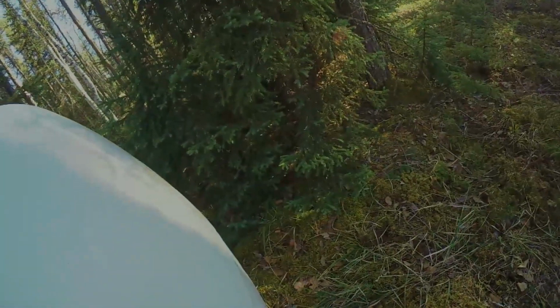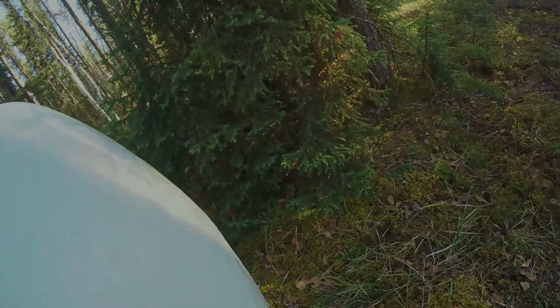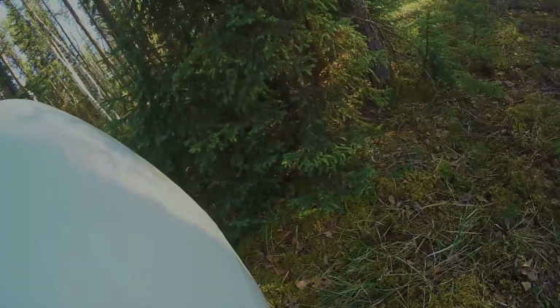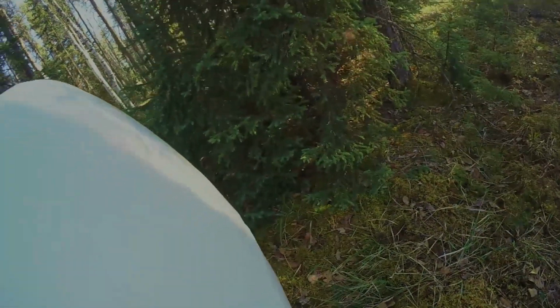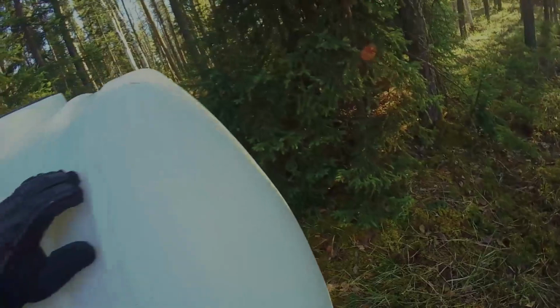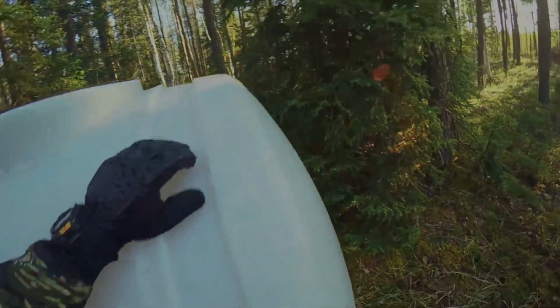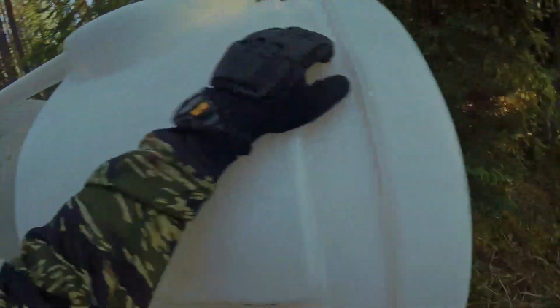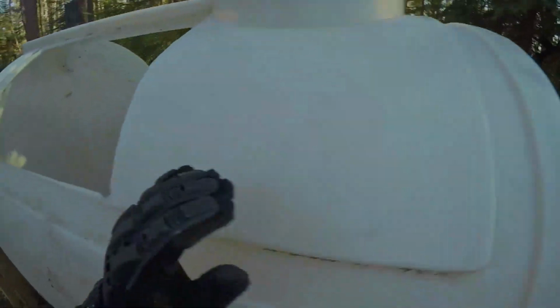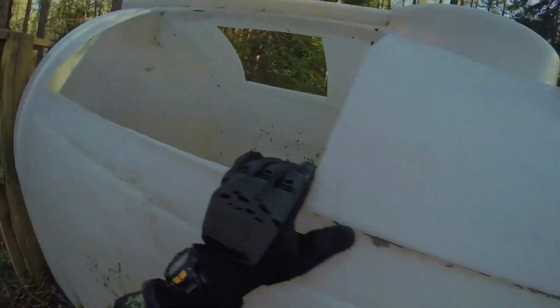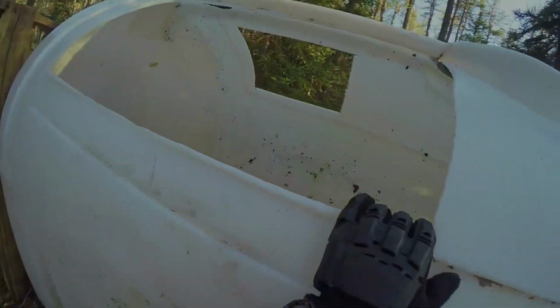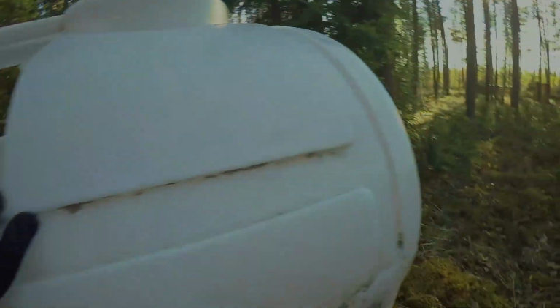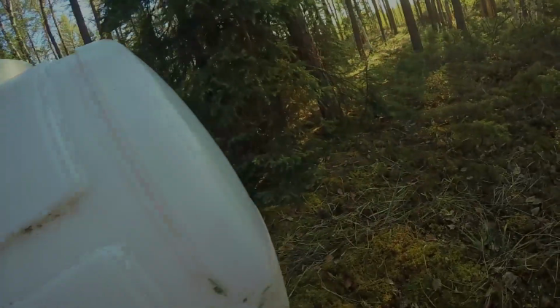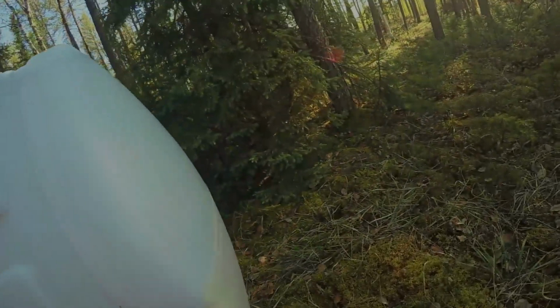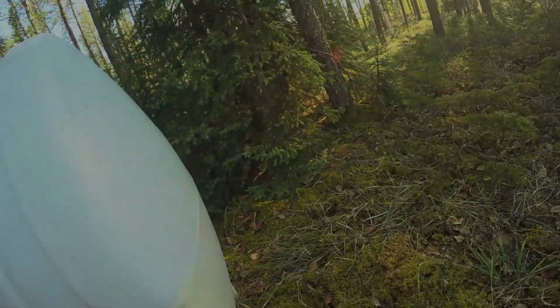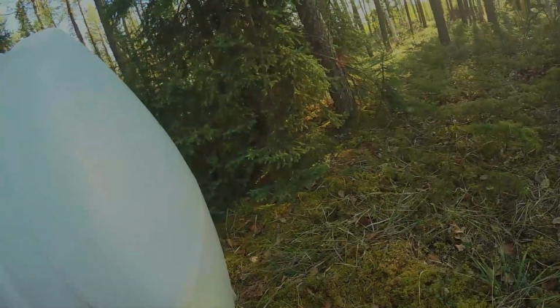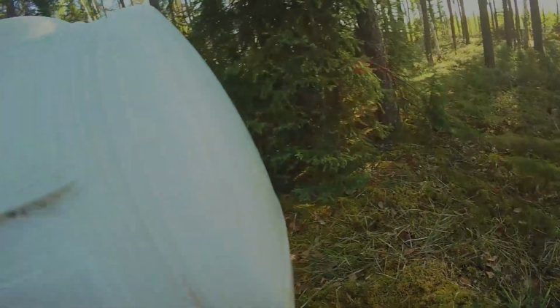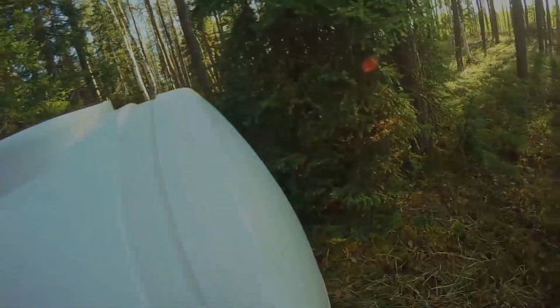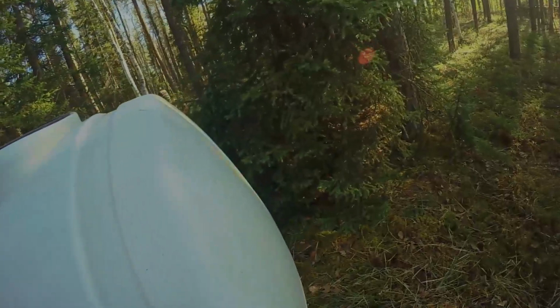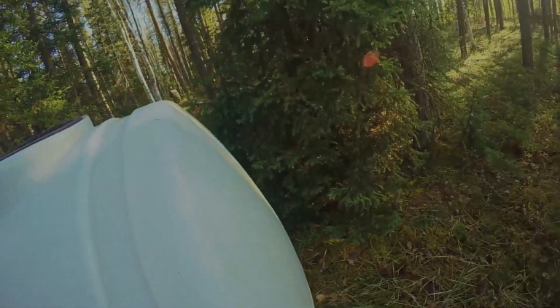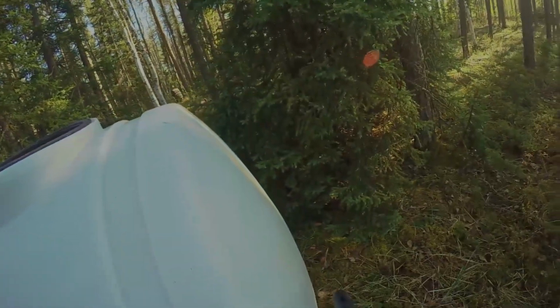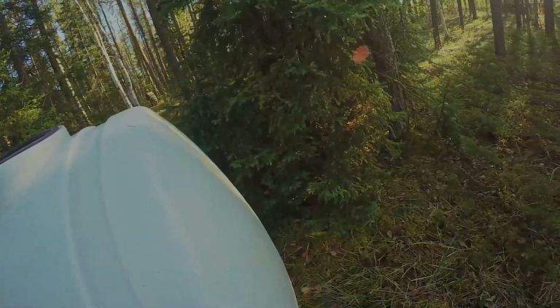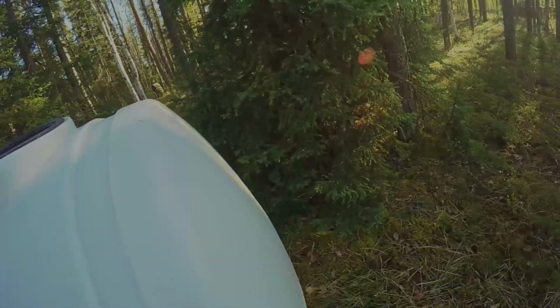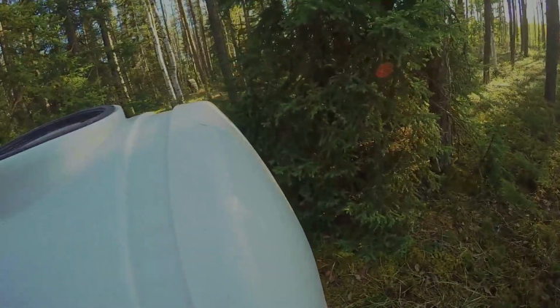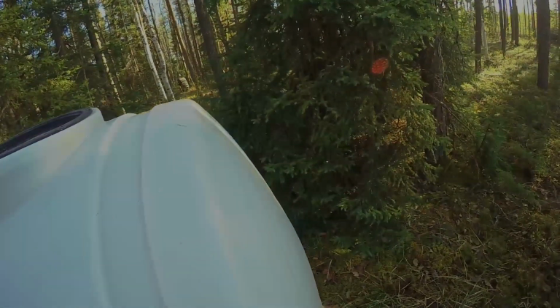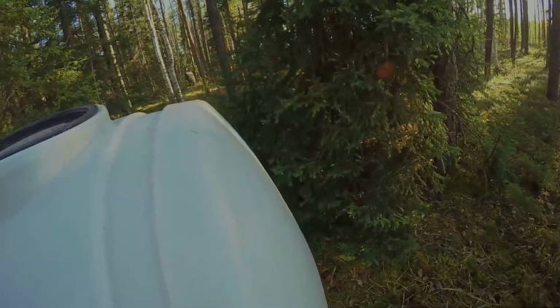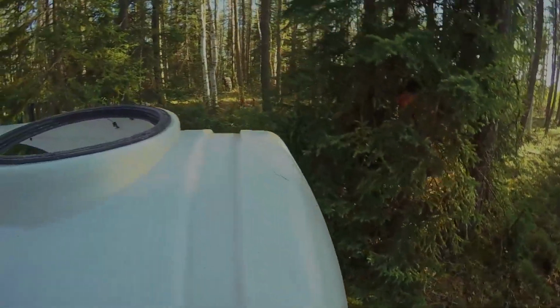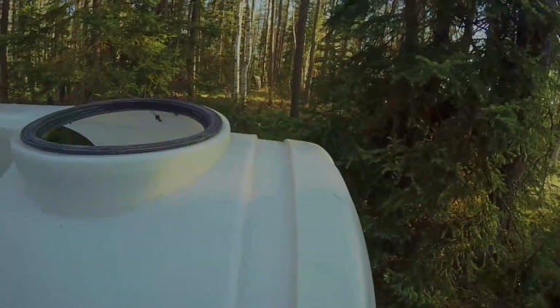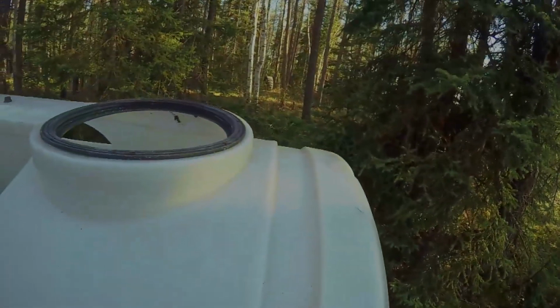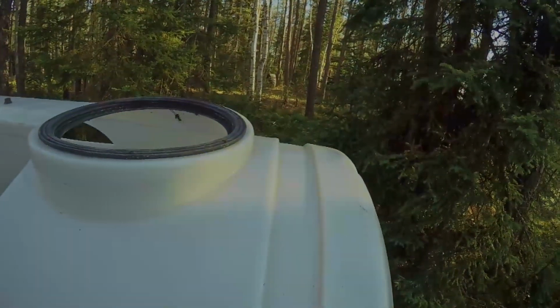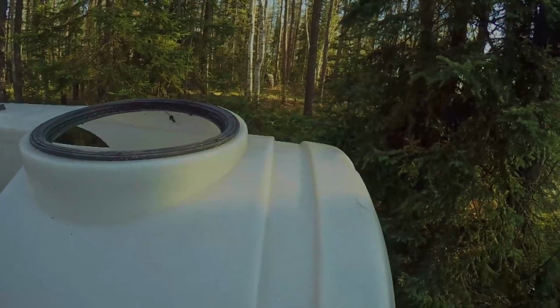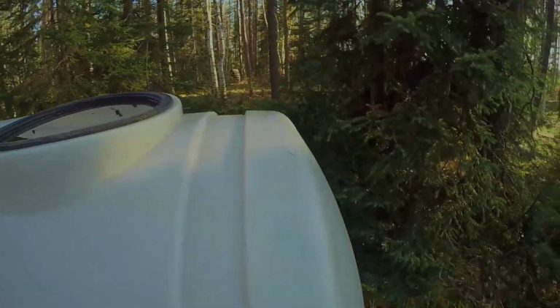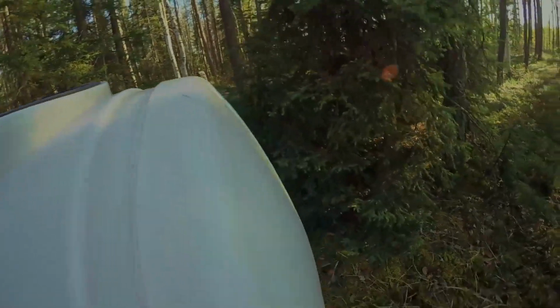It's not always a good idea to just charge in, so I decided to stop here and check out things from this angle first. And it's a good thing I did because a nice opportunity presented itself.